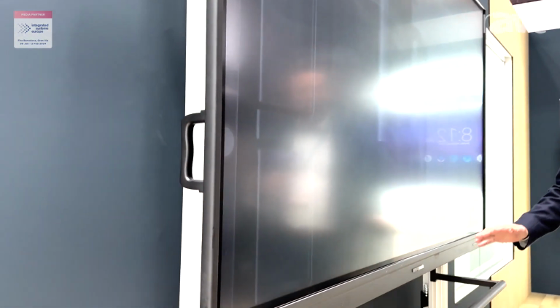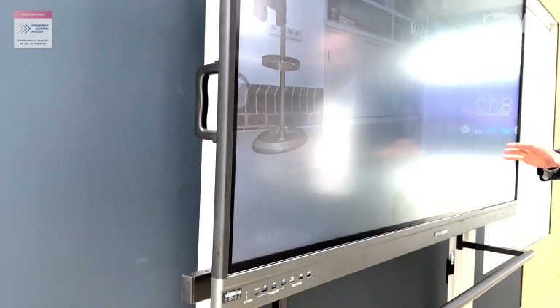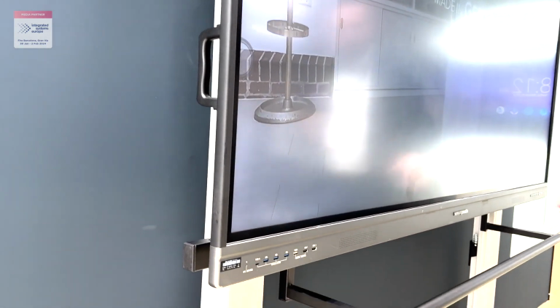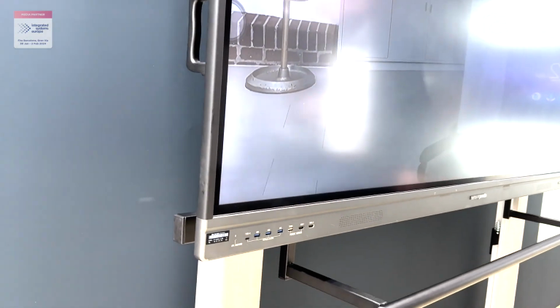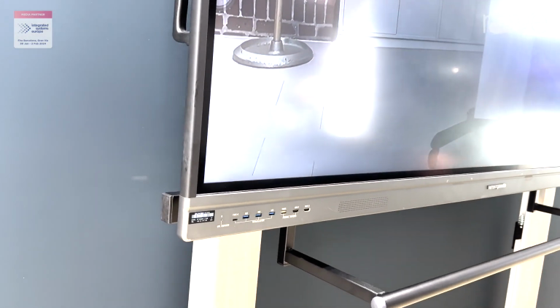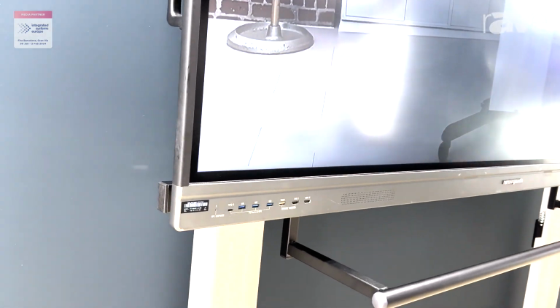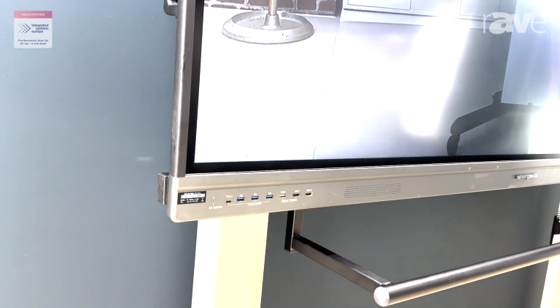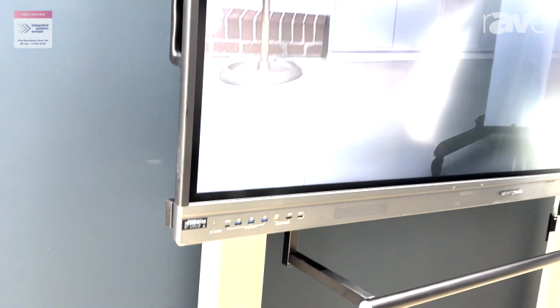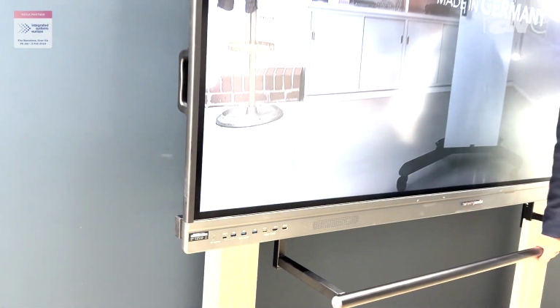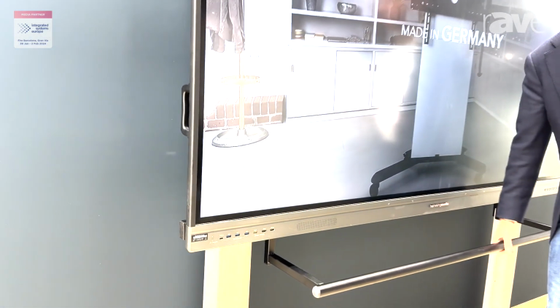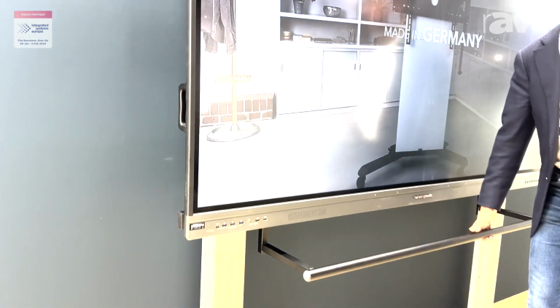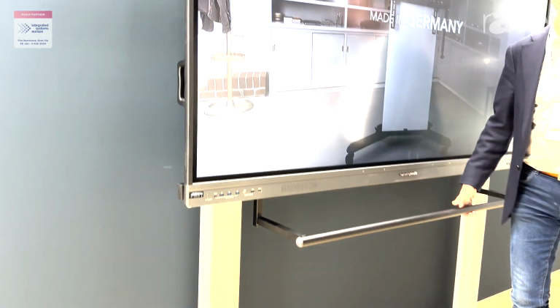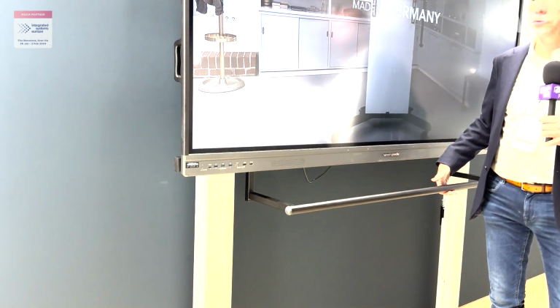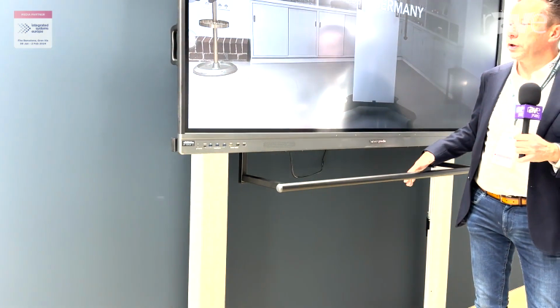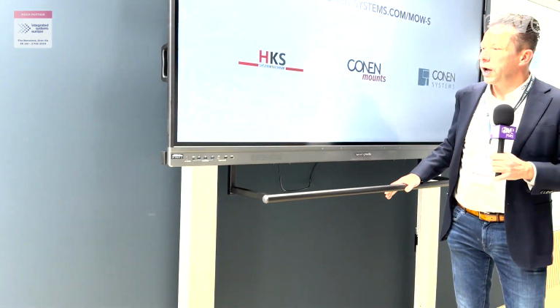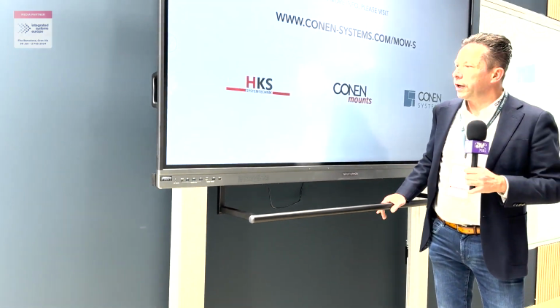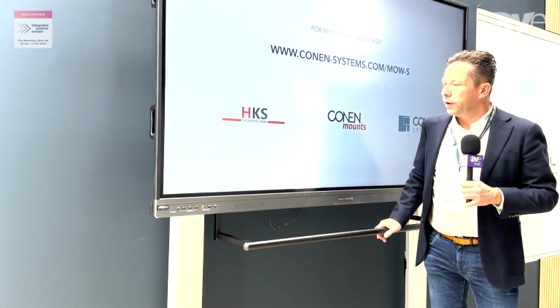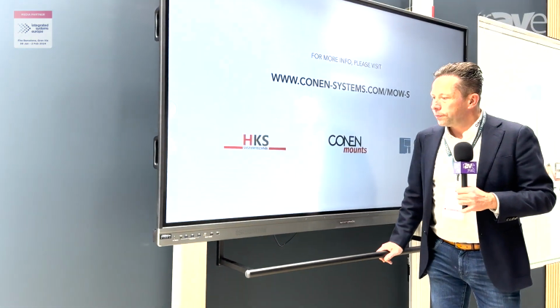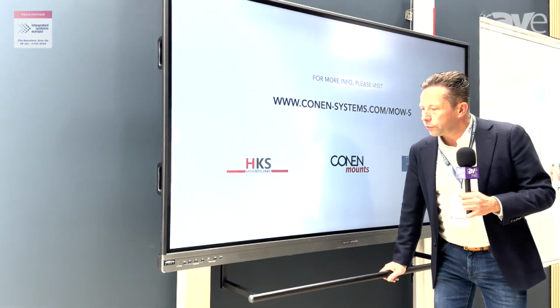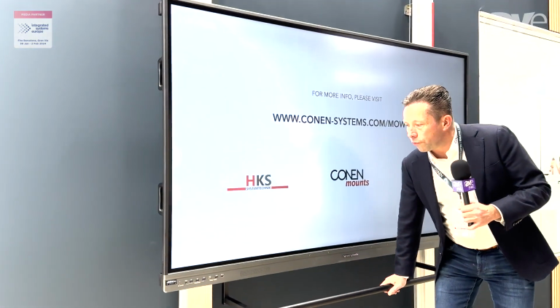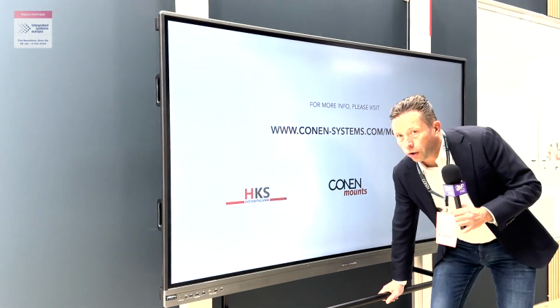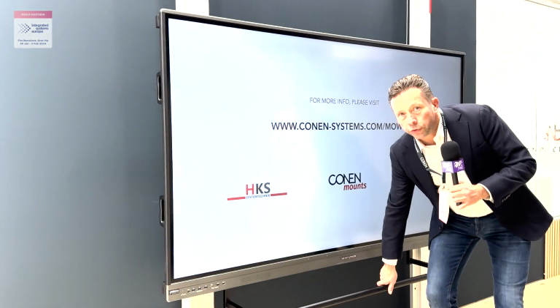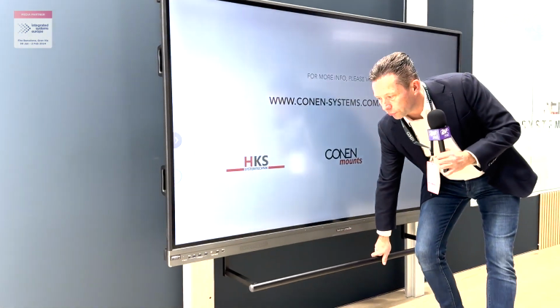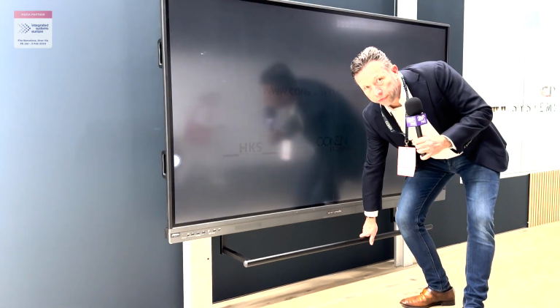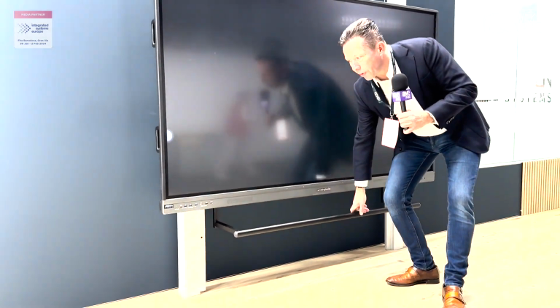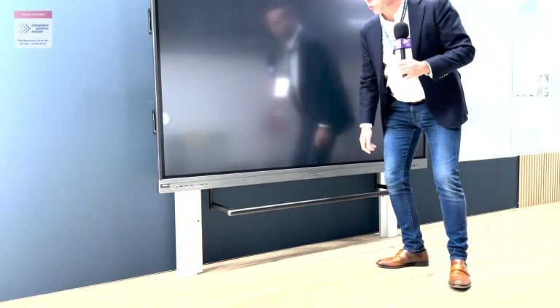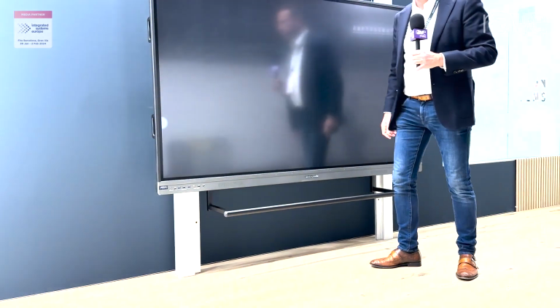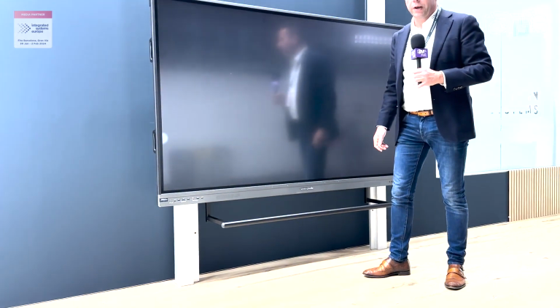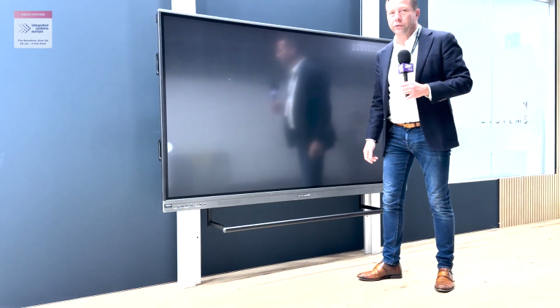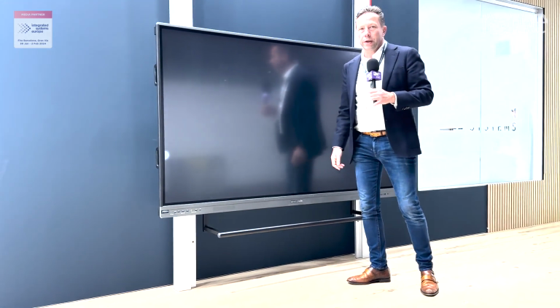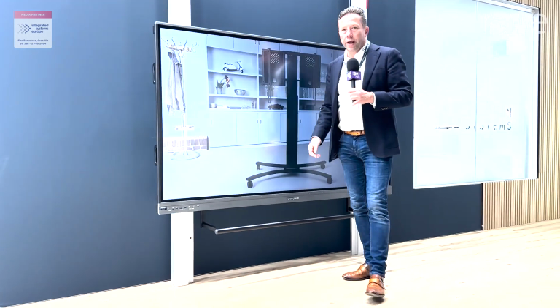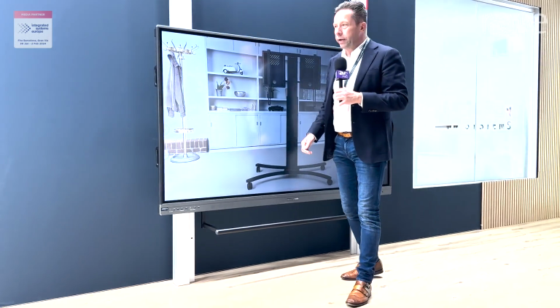The special thing about this product is it's a manually operated product, so easy to handle up and down. It goes very low, so you can also use it in primary schools like this.